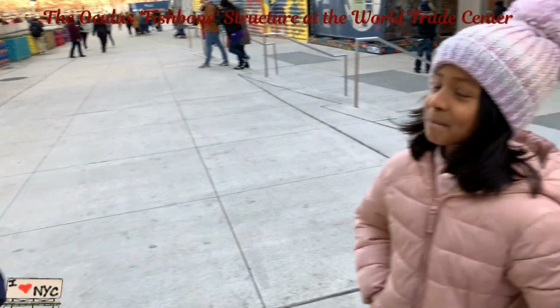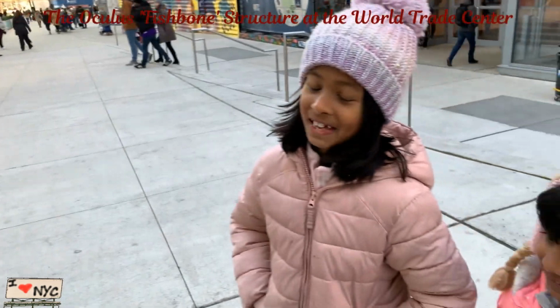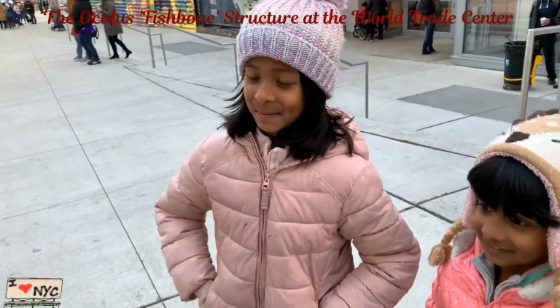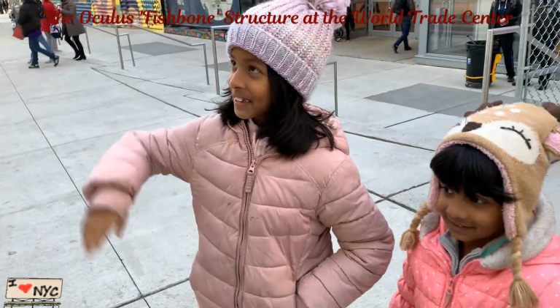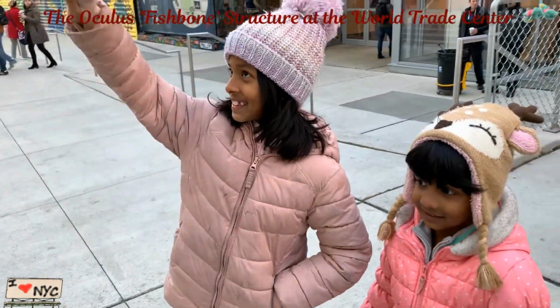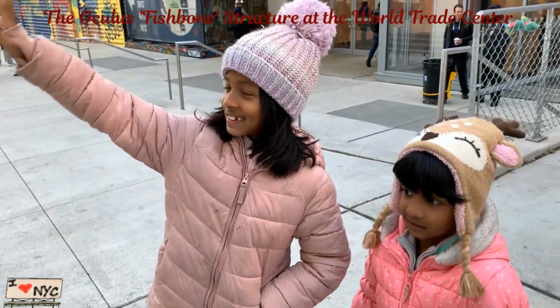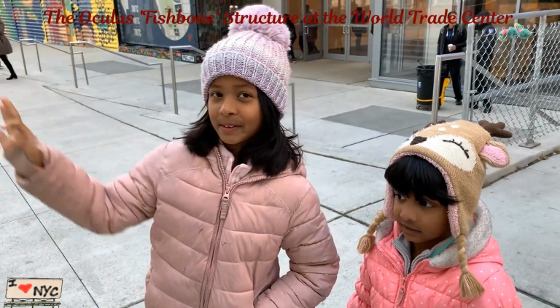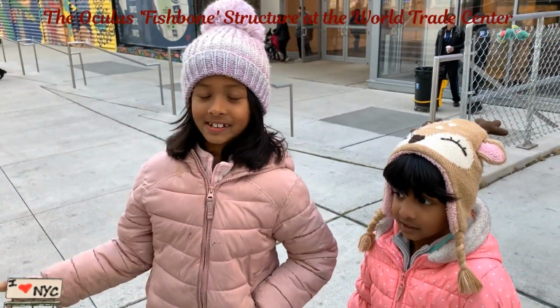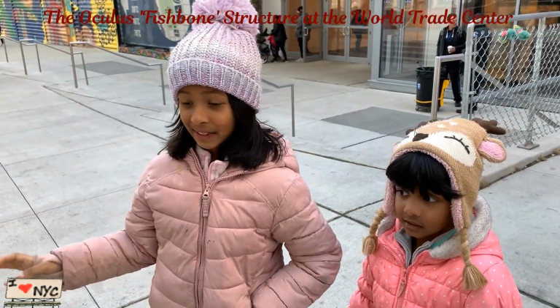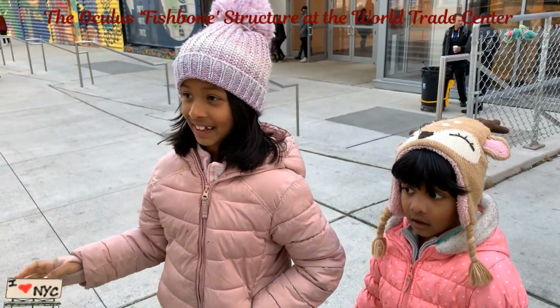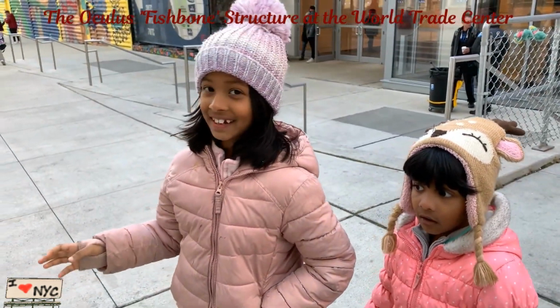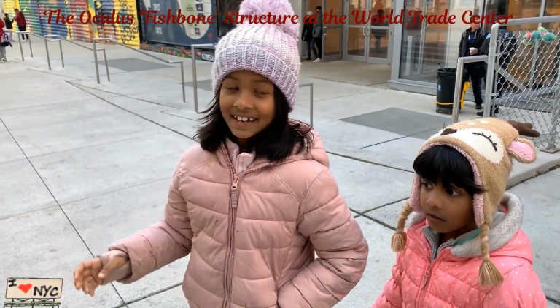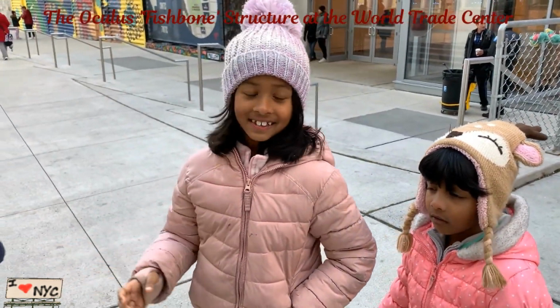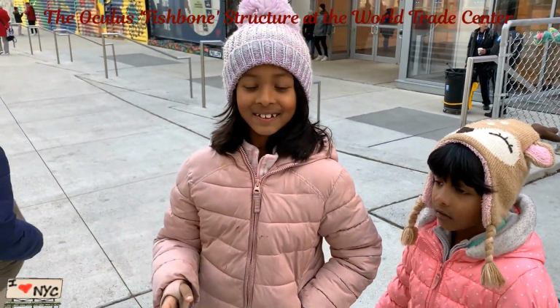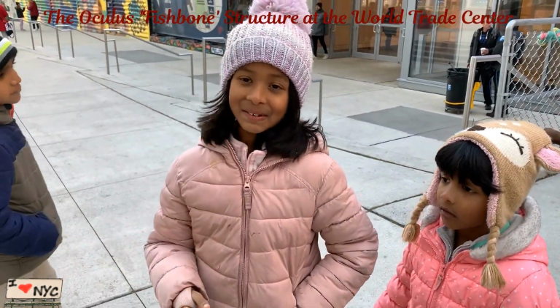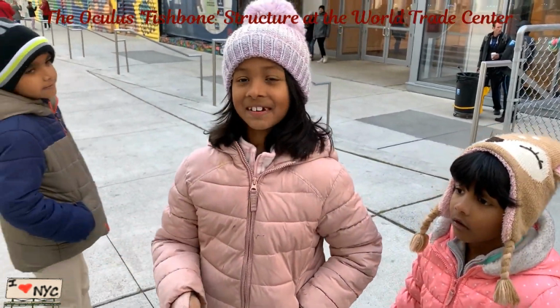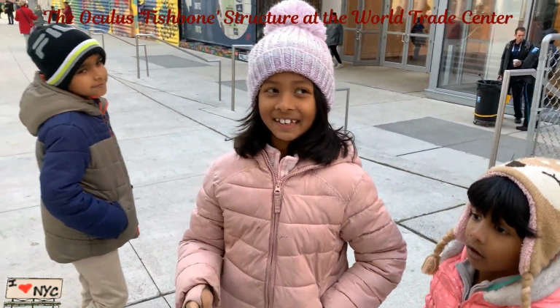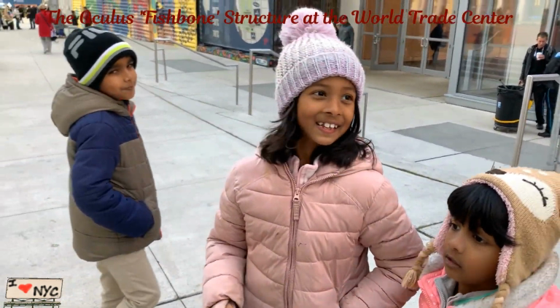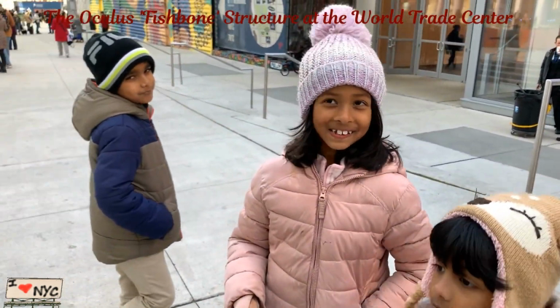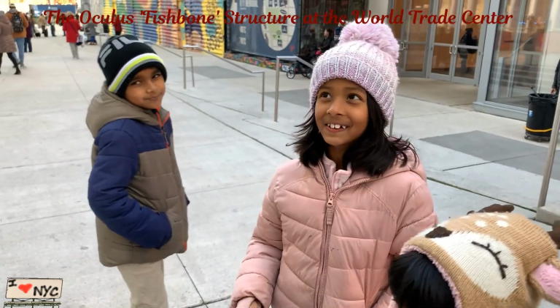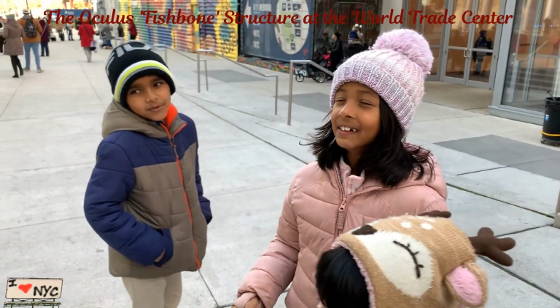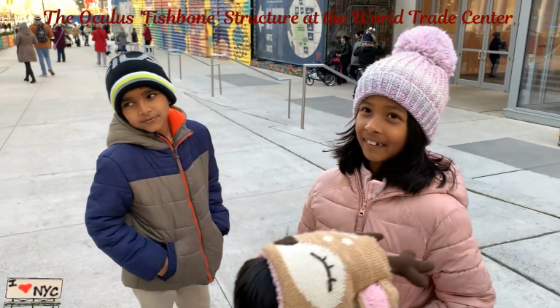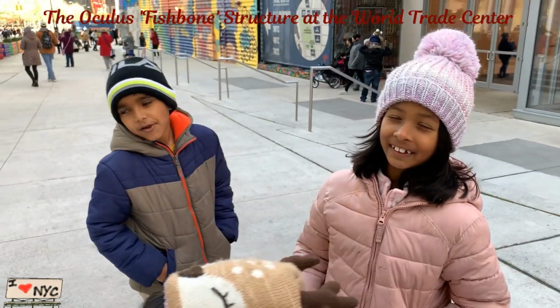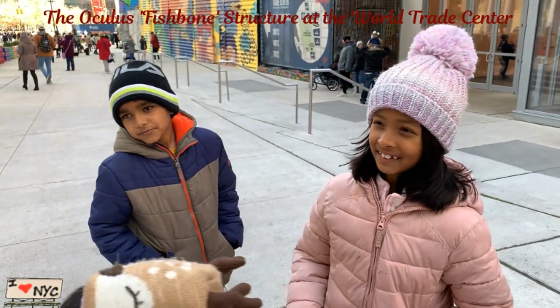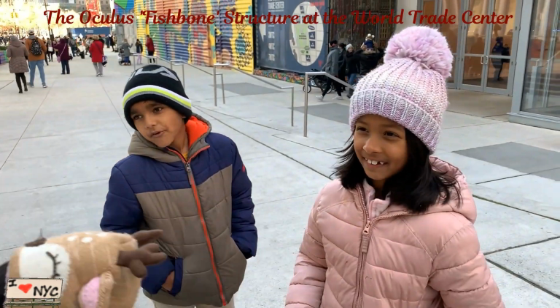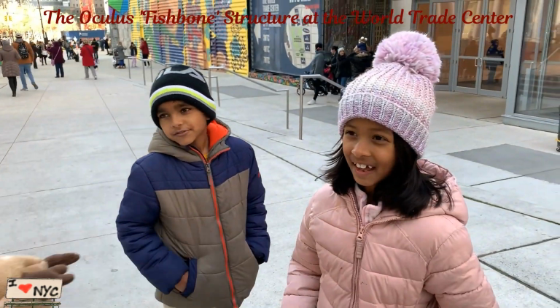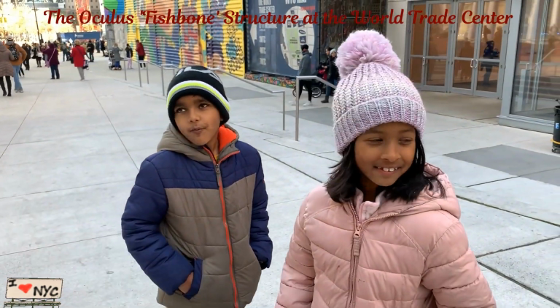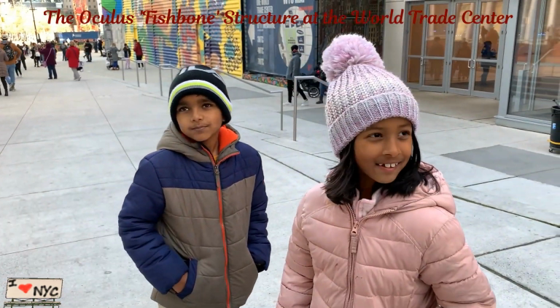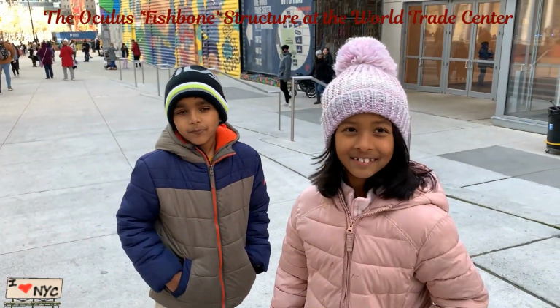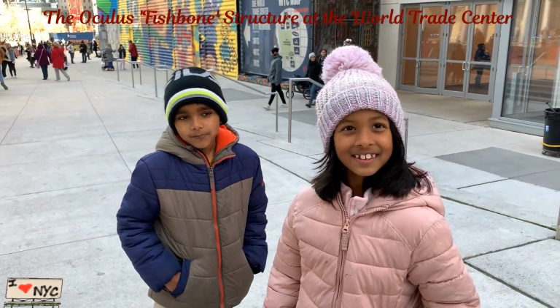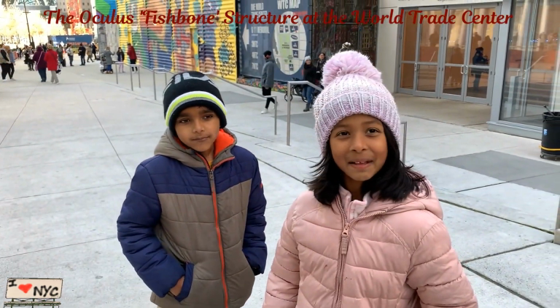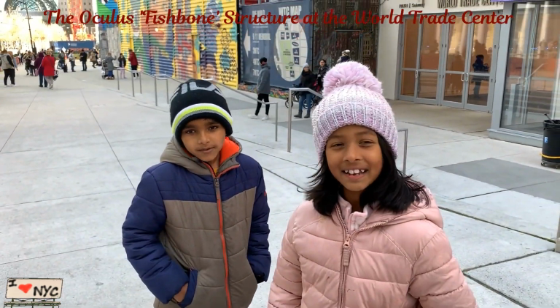Yeah, so this is the WTC building and it's a fishball. I'll see you when we get to the next interesting building.